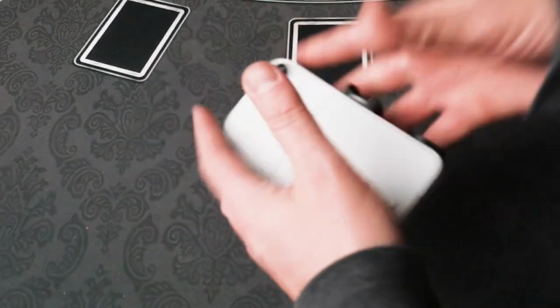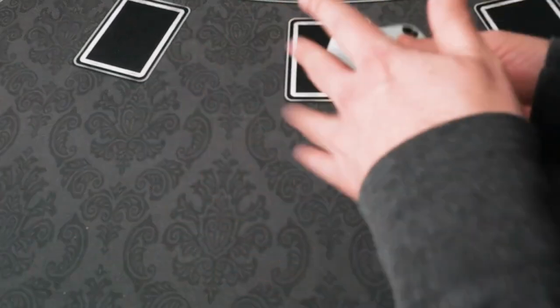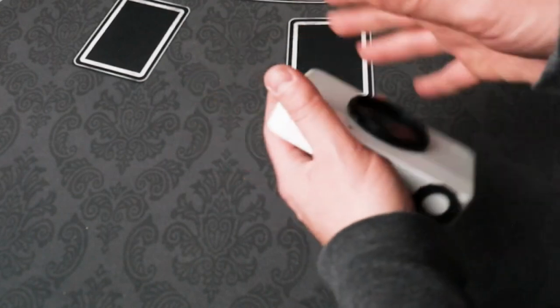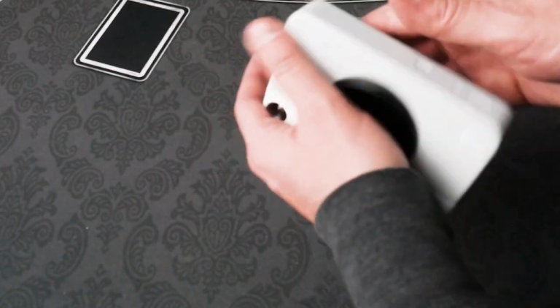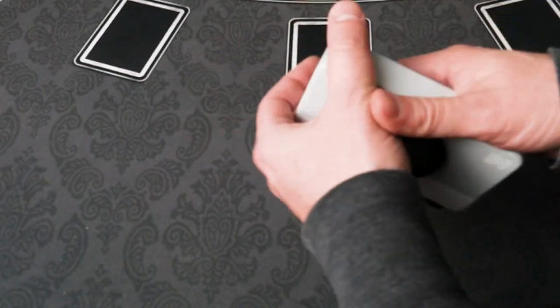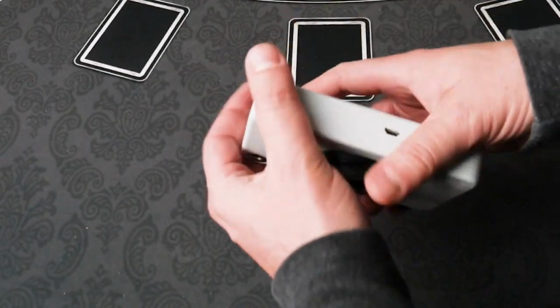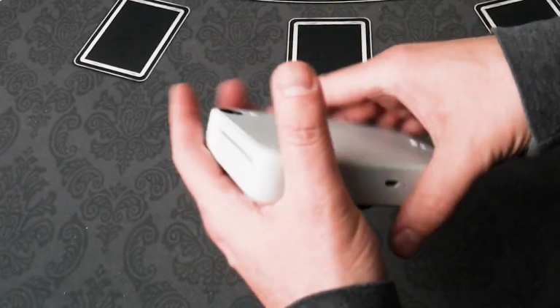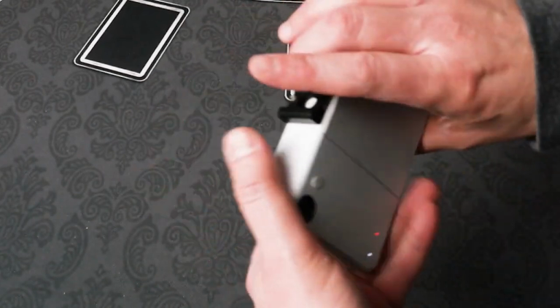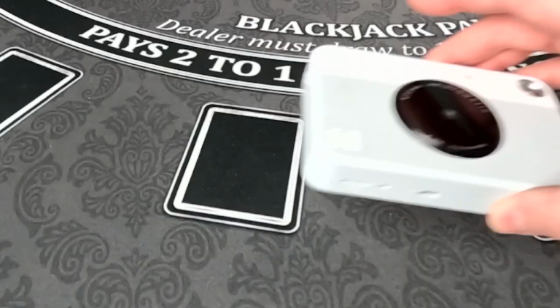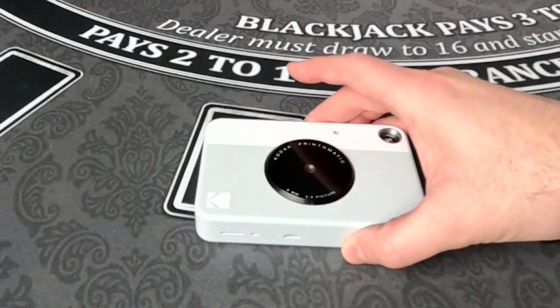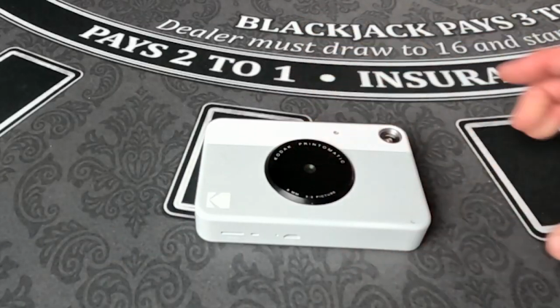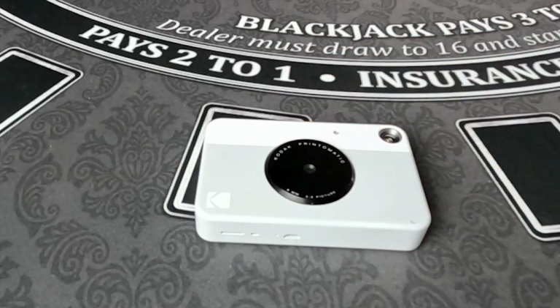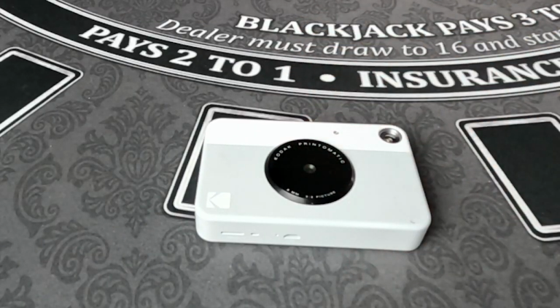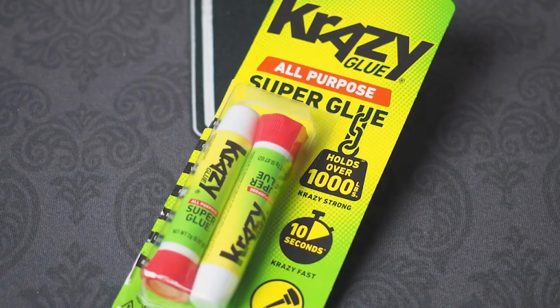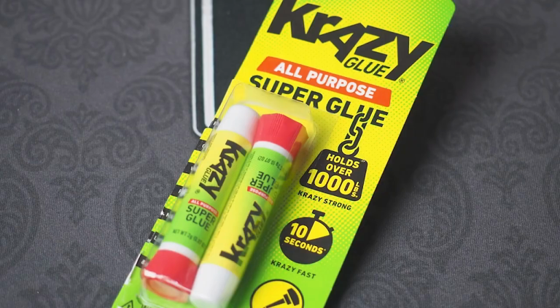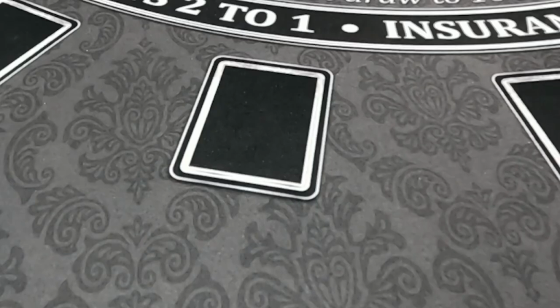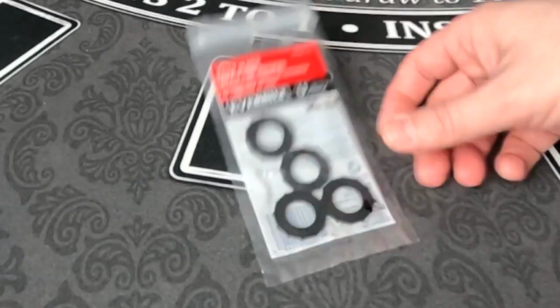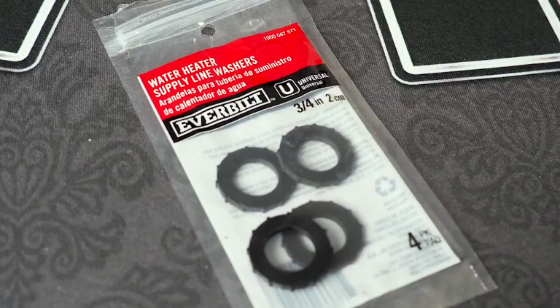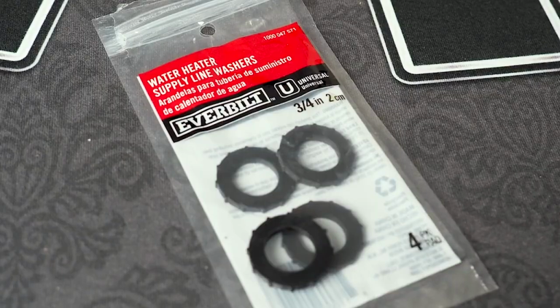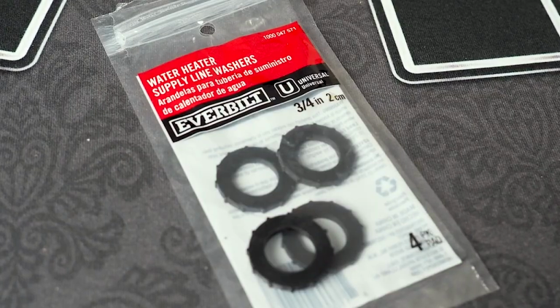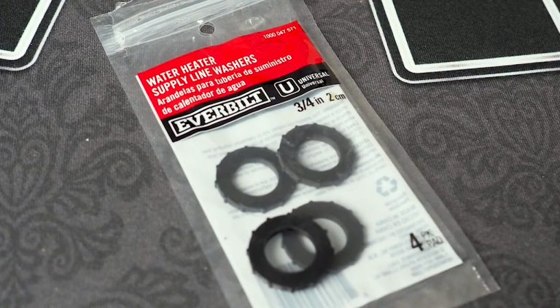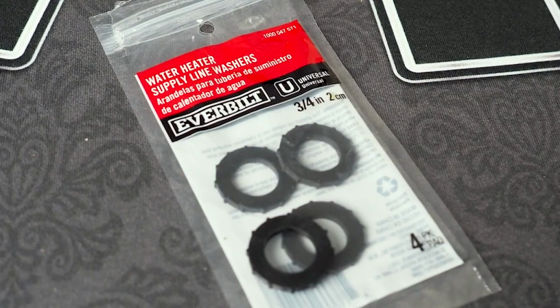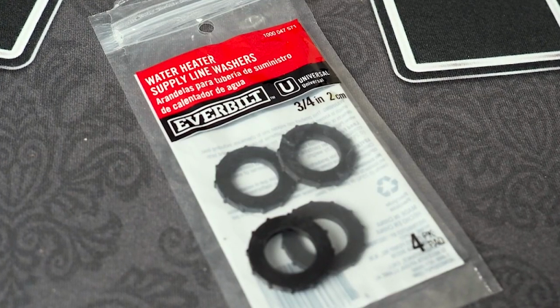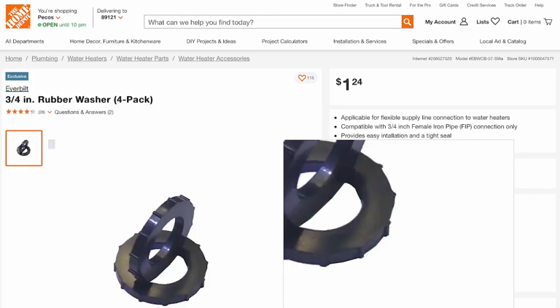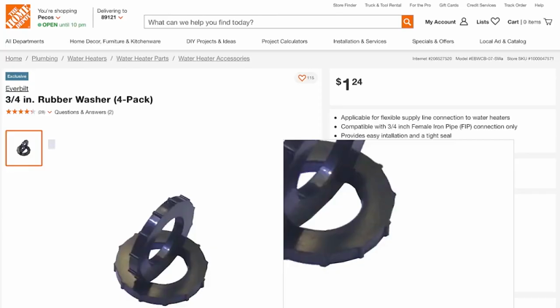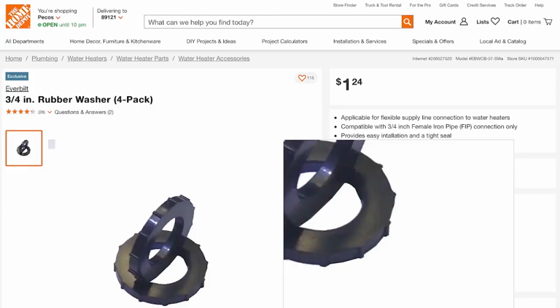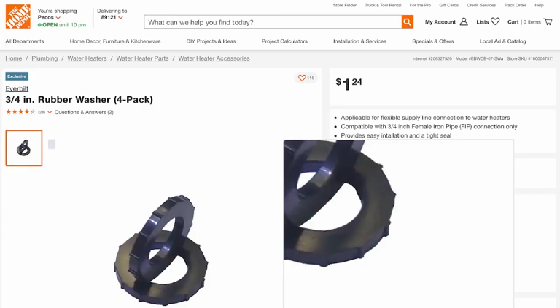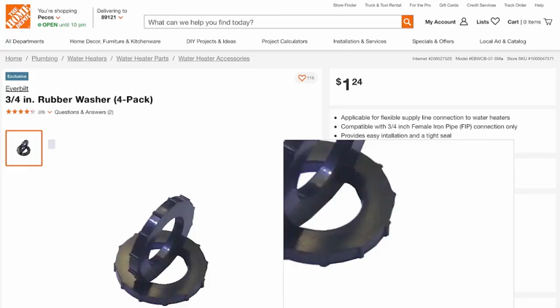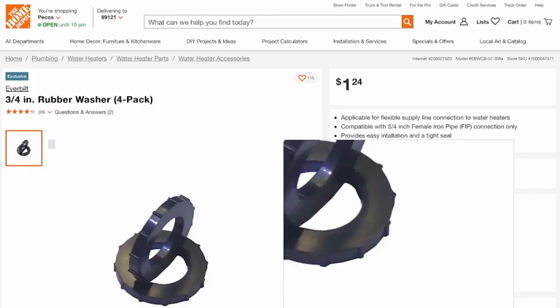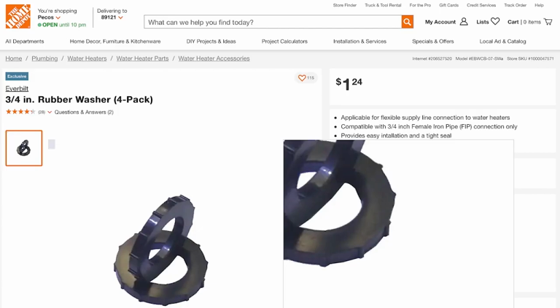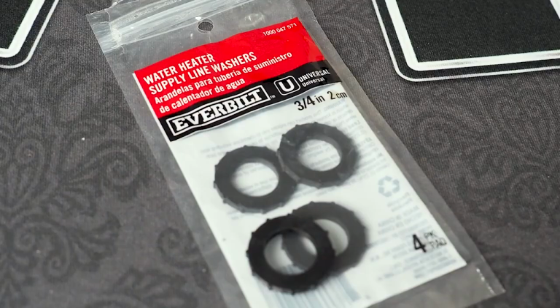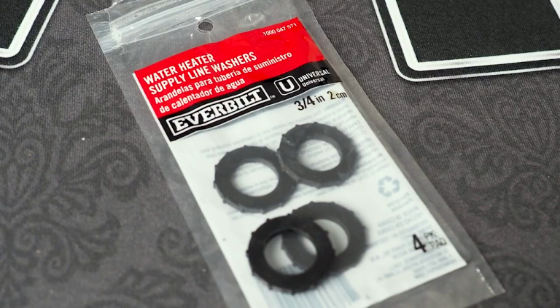If you currently own this camera, you know what I'm talking about. All you need is a Kodak Print-O-Matic, Crazy Glue, and a 3/4 inch or 2 centimeter rubber washer. These are for supply line connections to water heaters and fit perfectly.